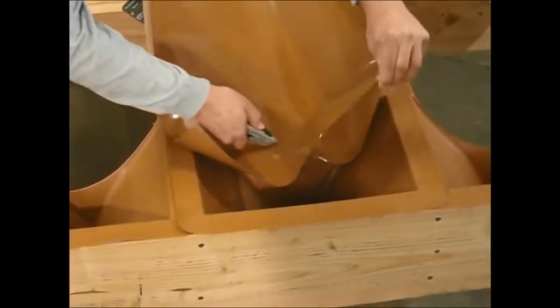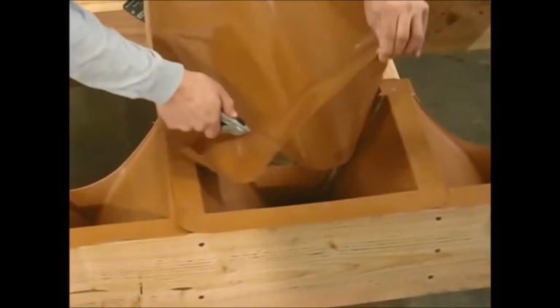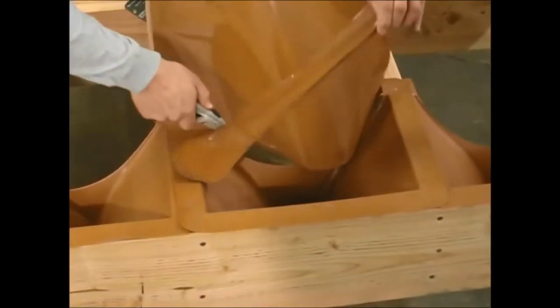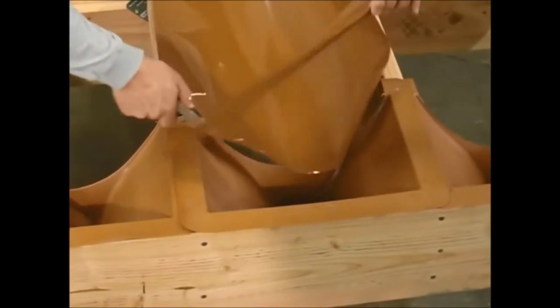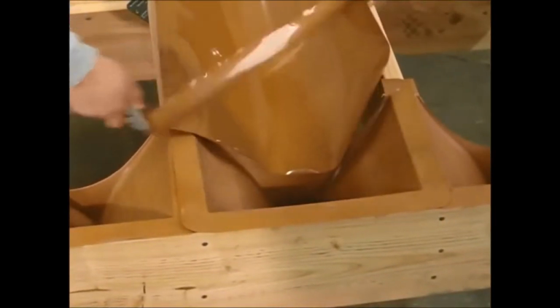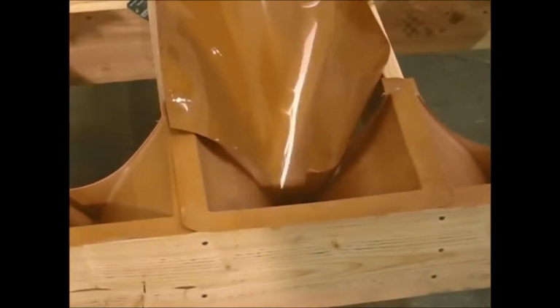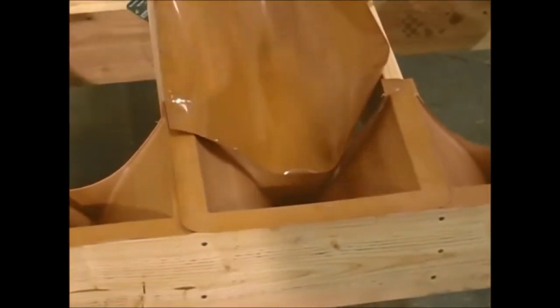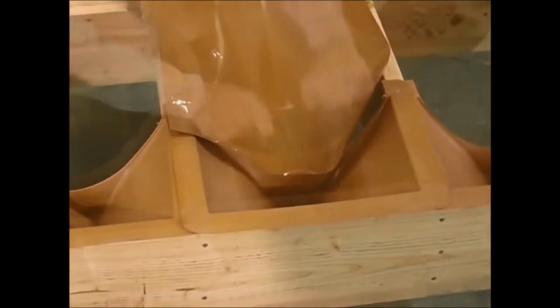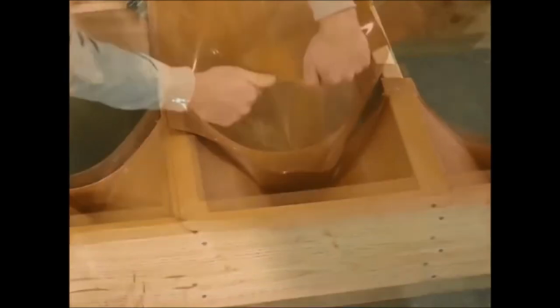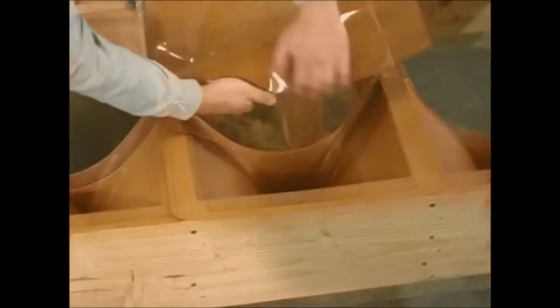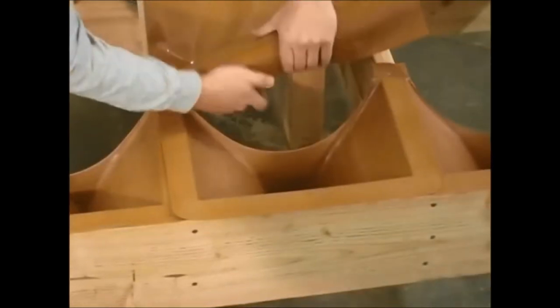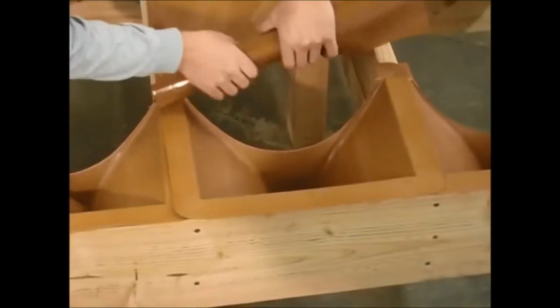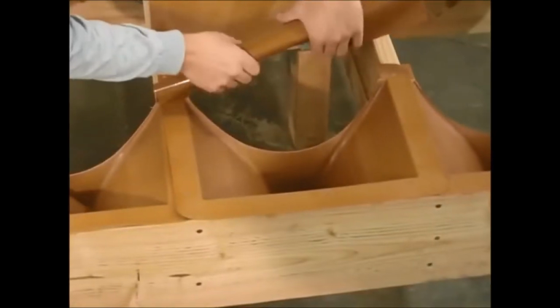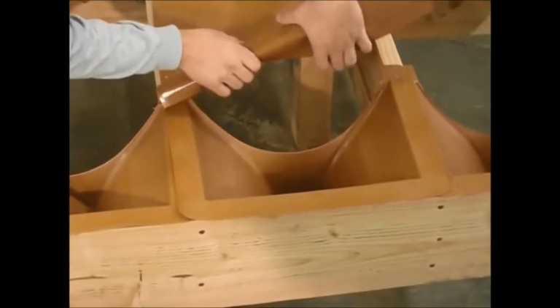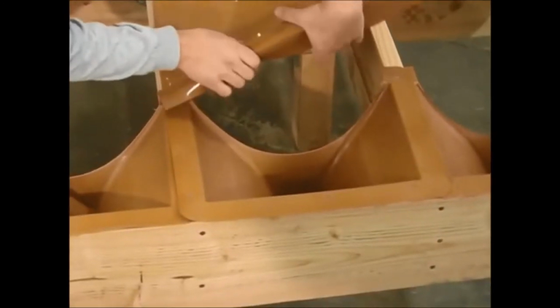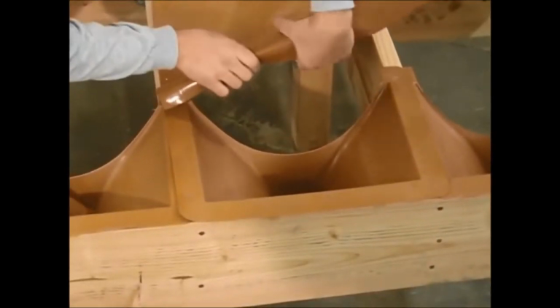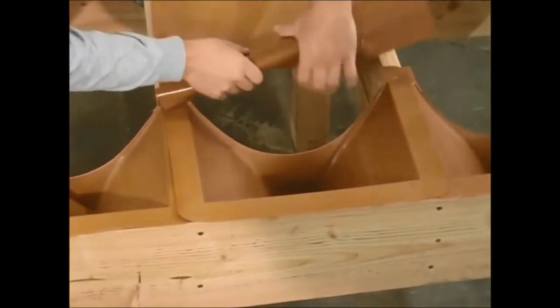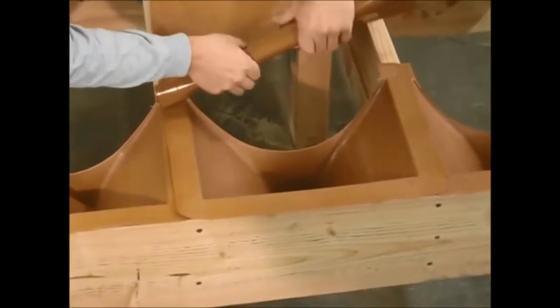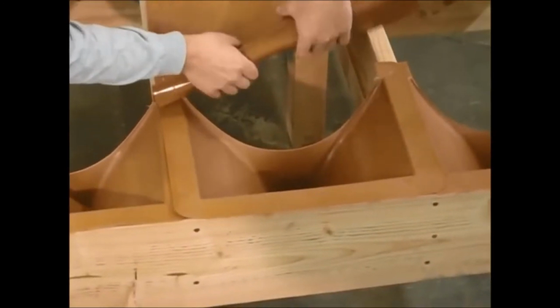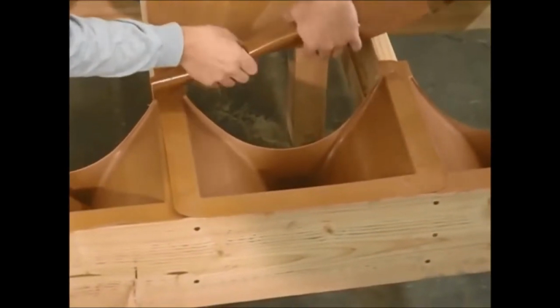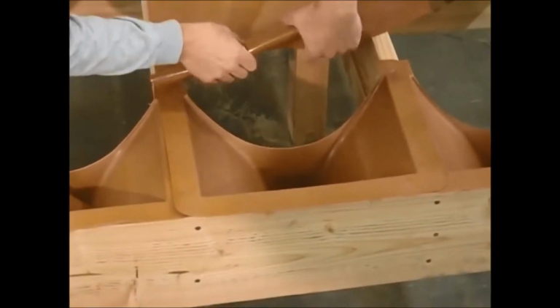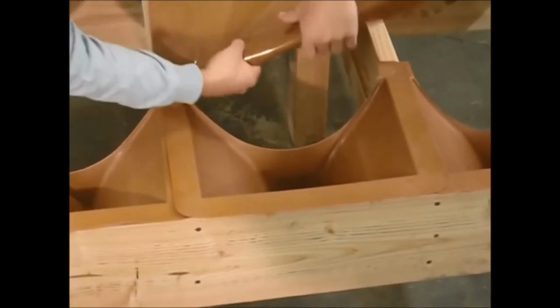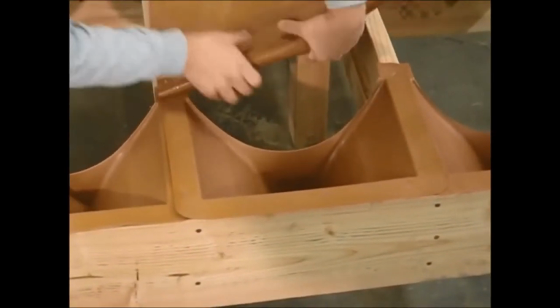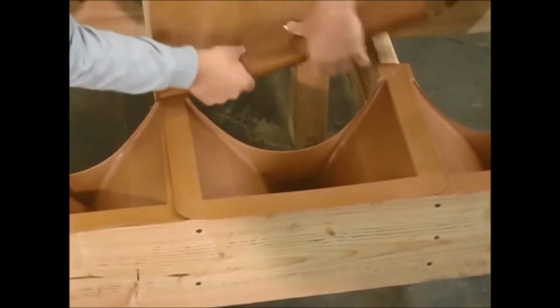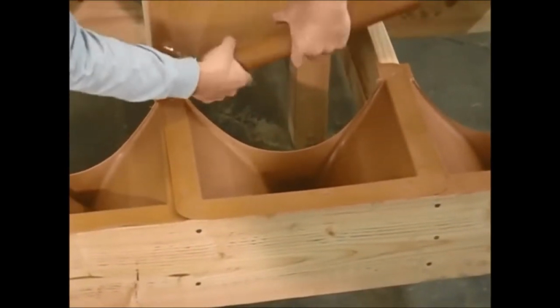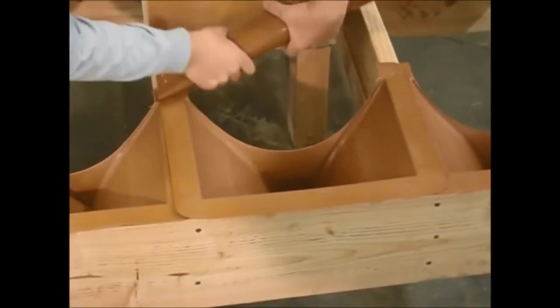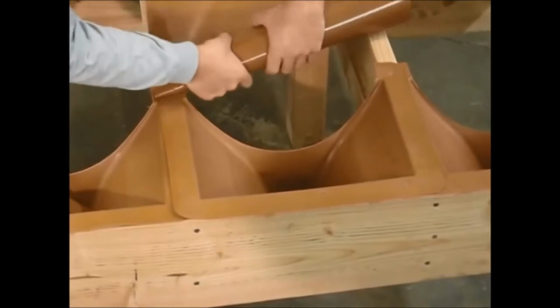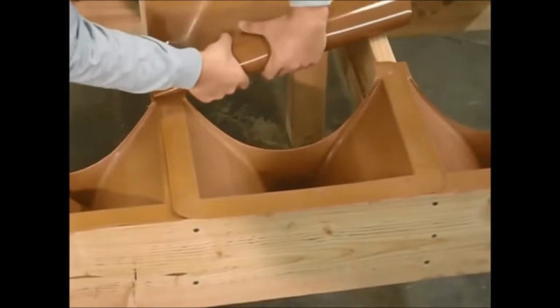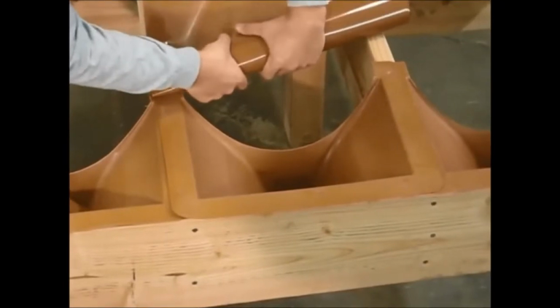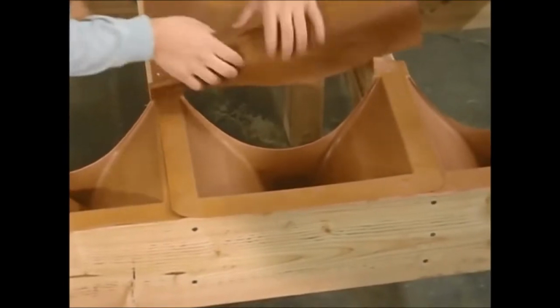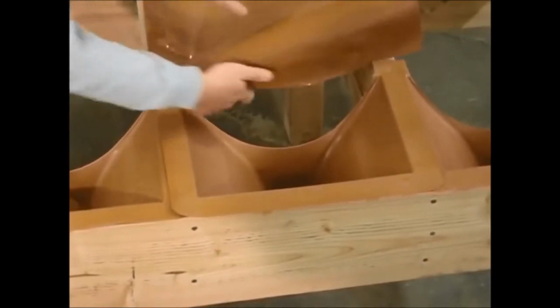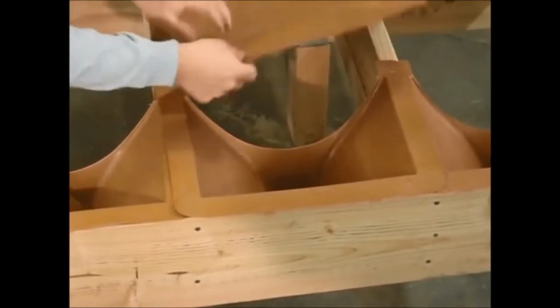Trim the product to length, making sure that you're one inch inside the edge of the funnel. Back-roll the product to take out the memory.